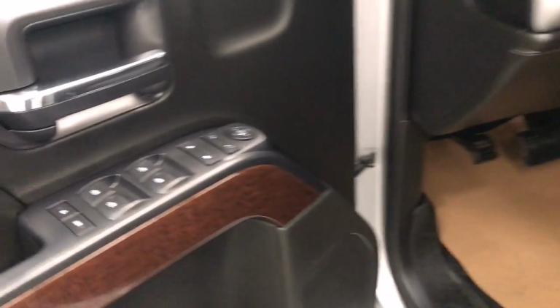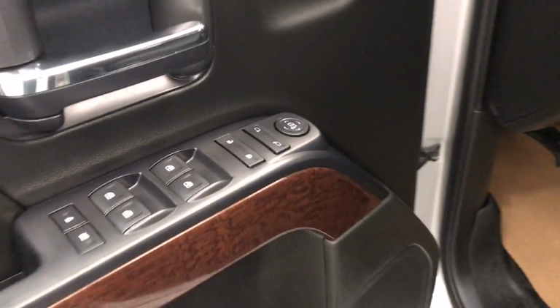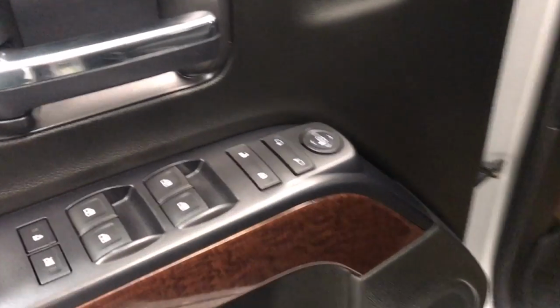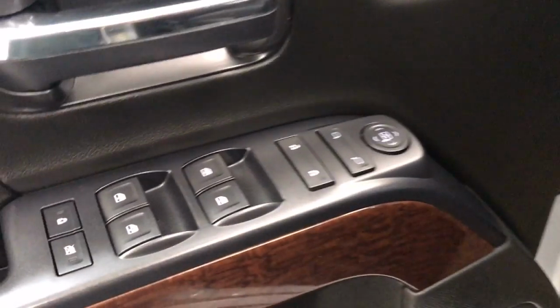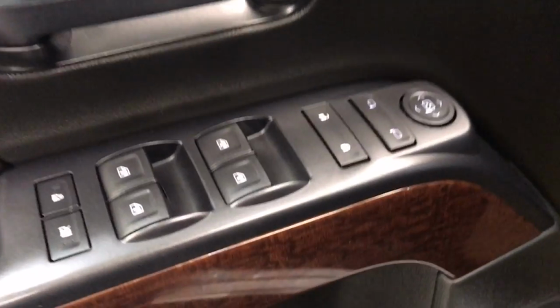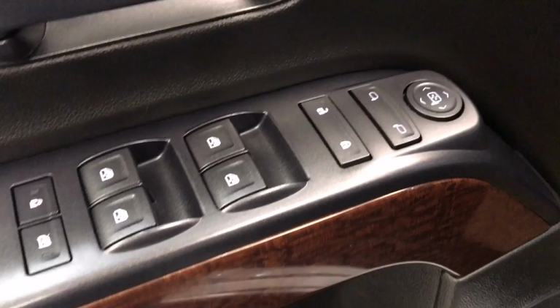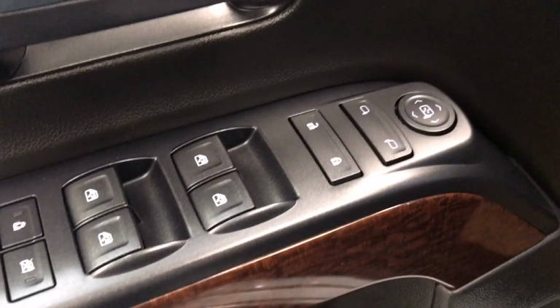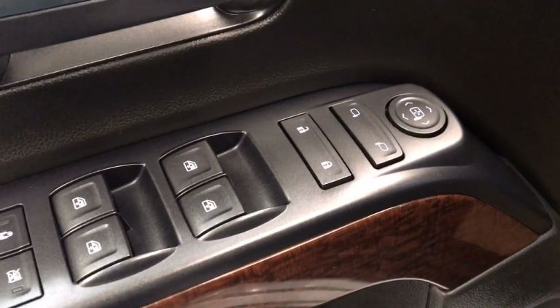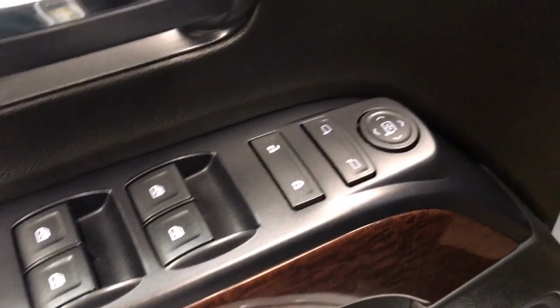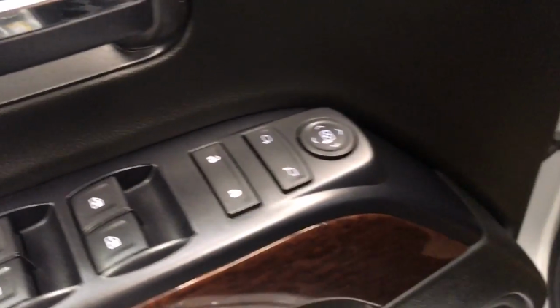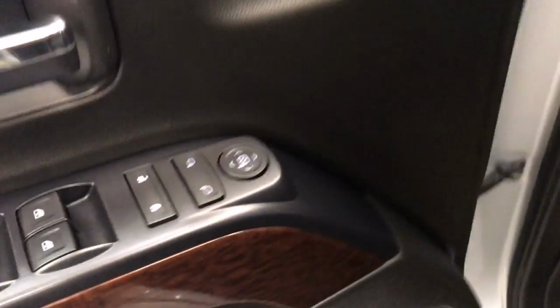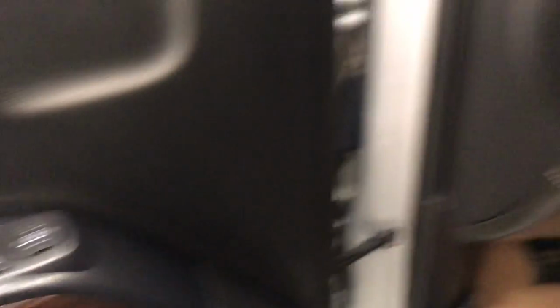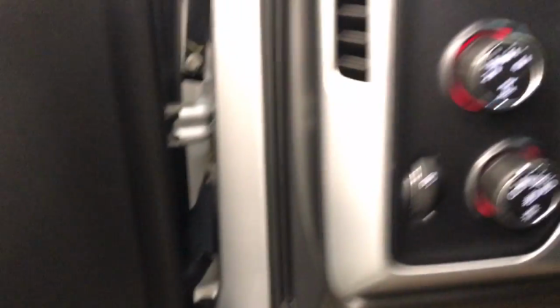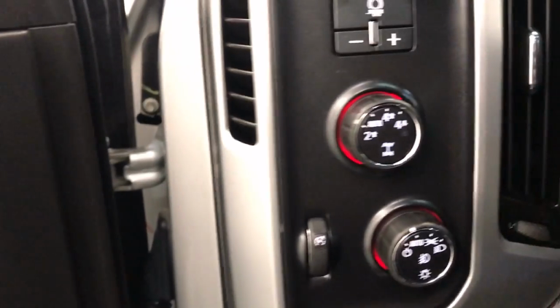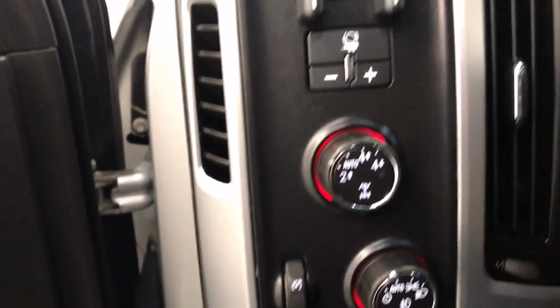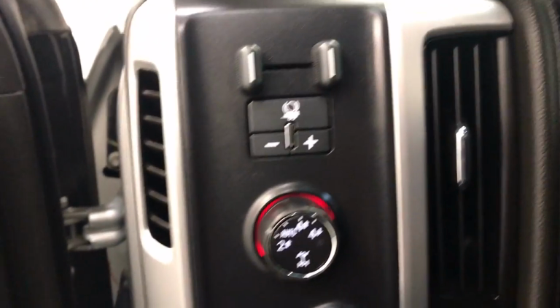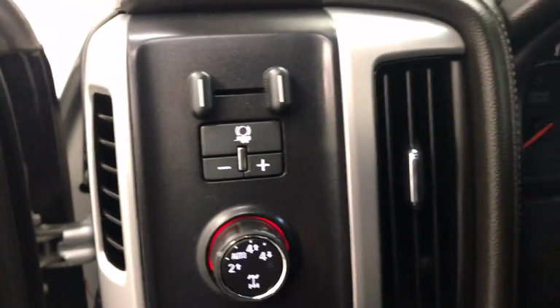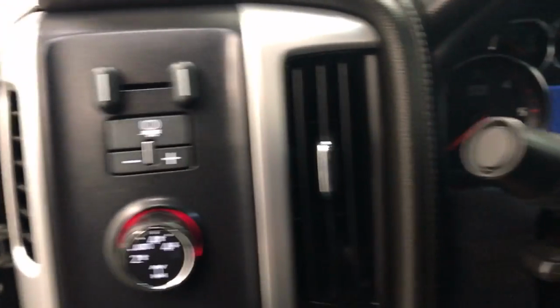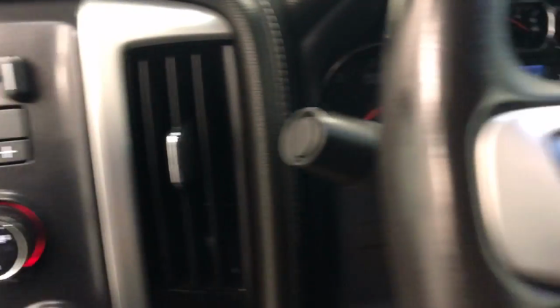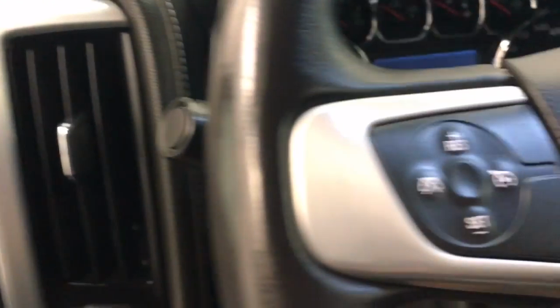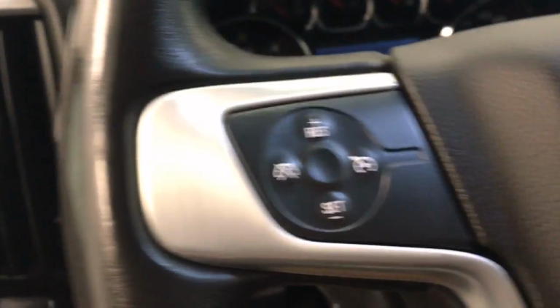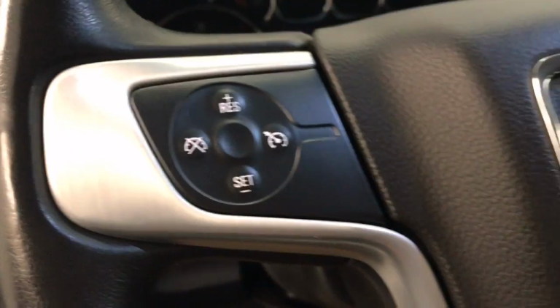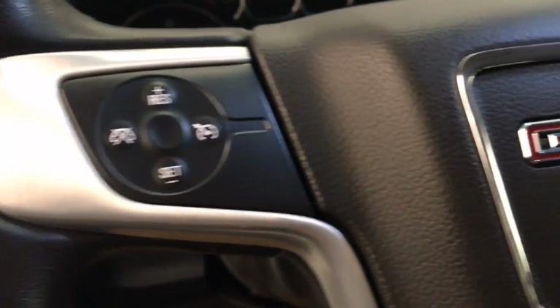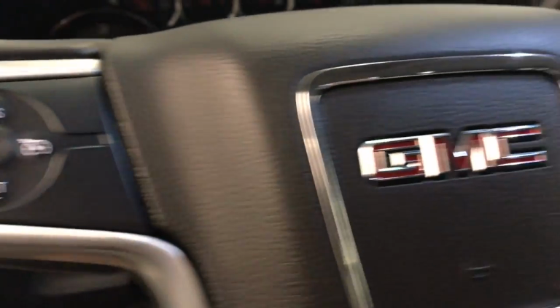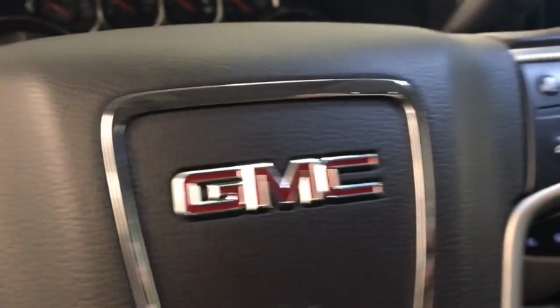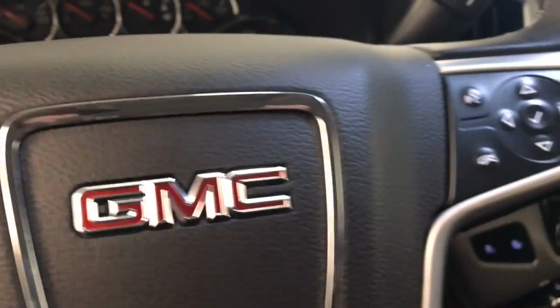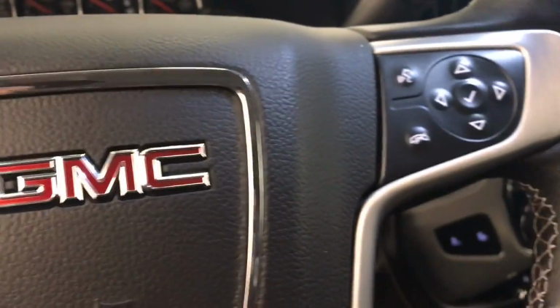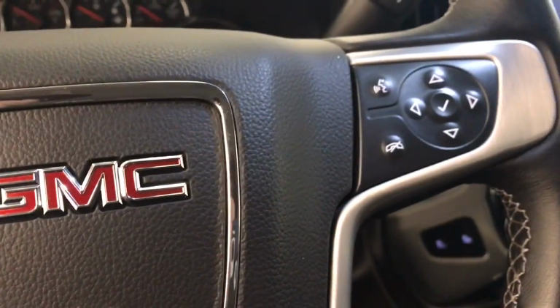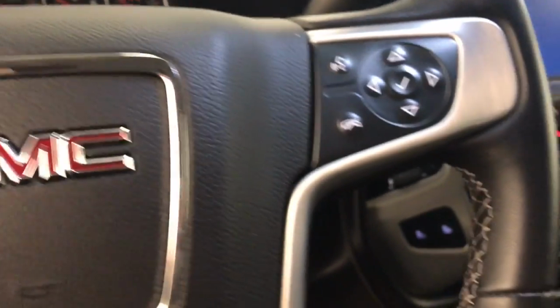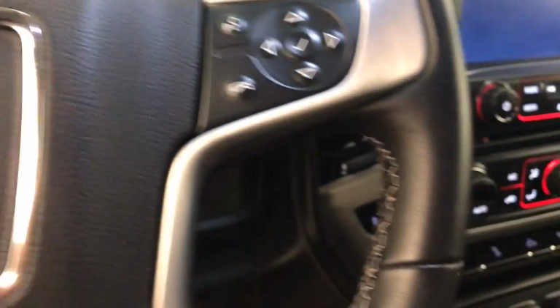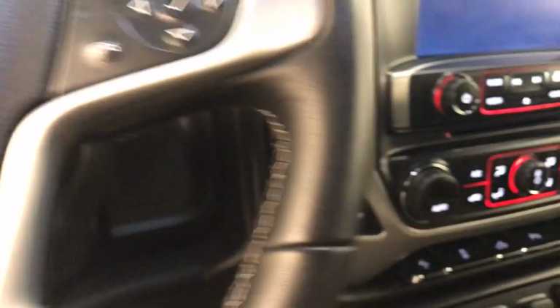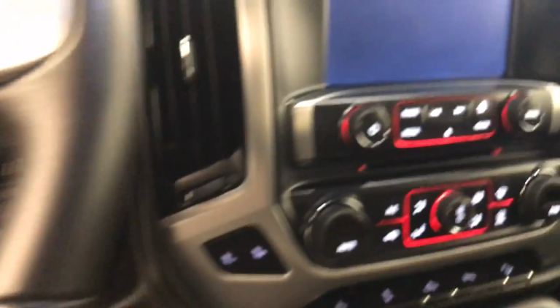For interior options we have power windows, power door locks, power mirrors, 4x4 switch, trailer brake, cruise control, hands-free voice control, and steering wheel audio controls.